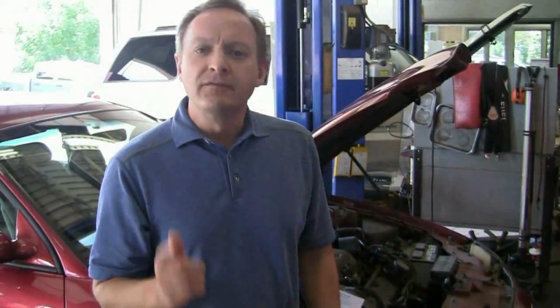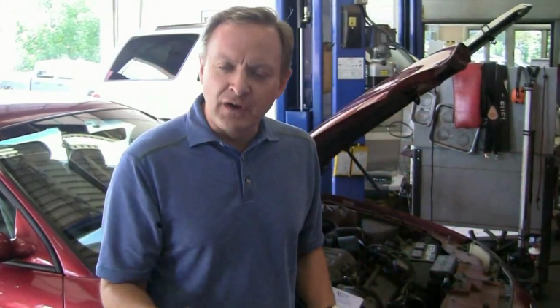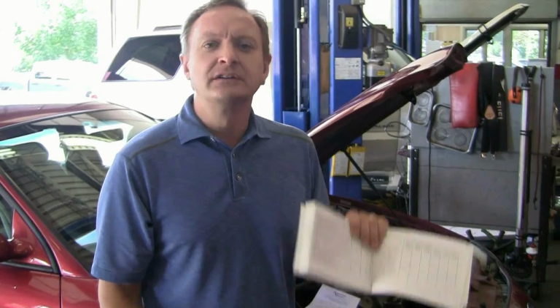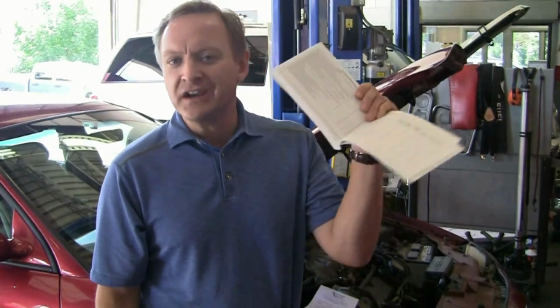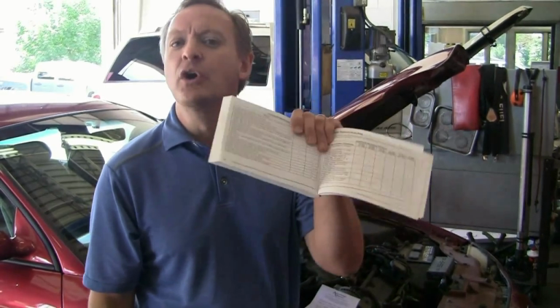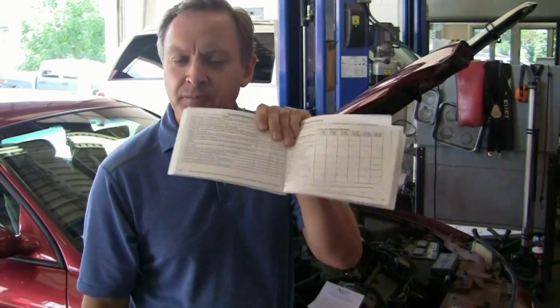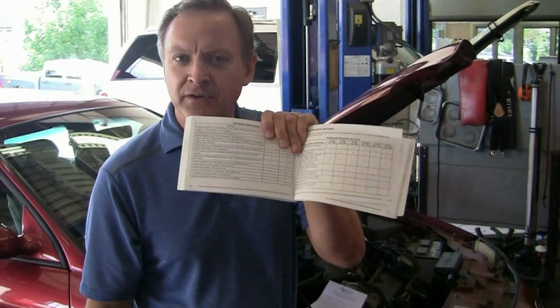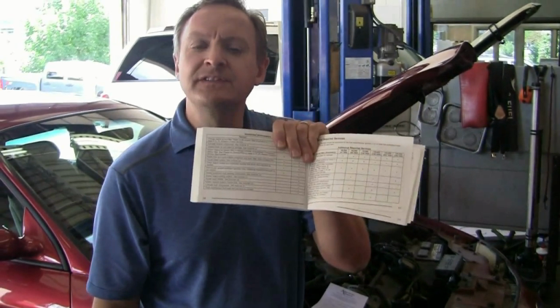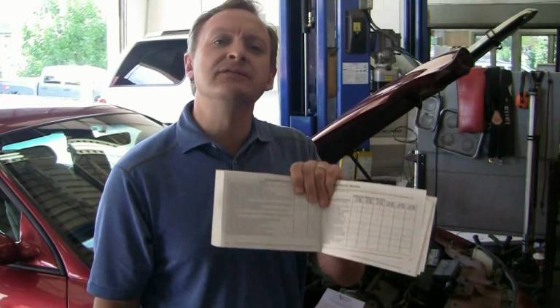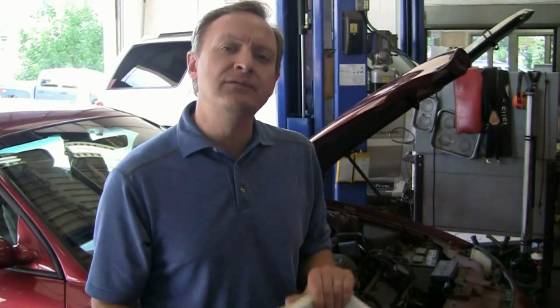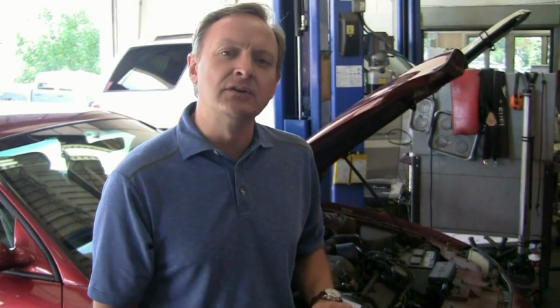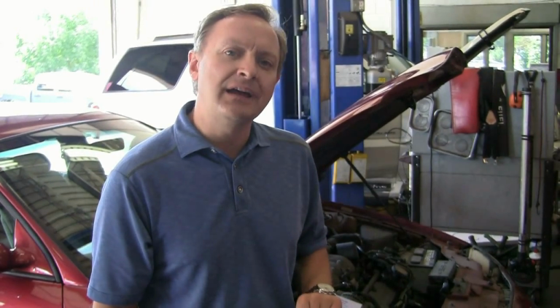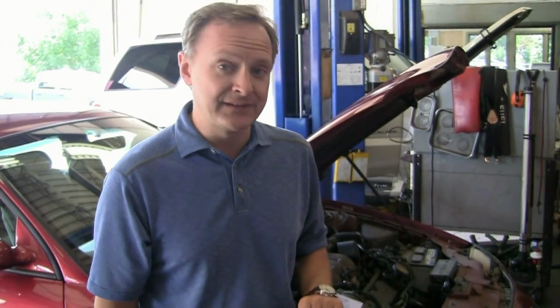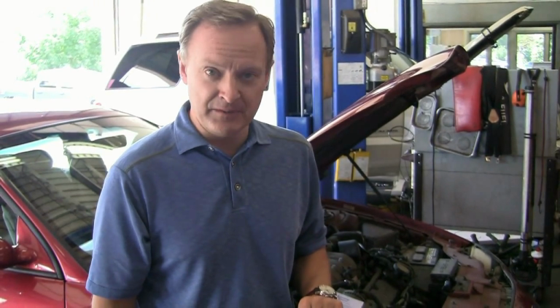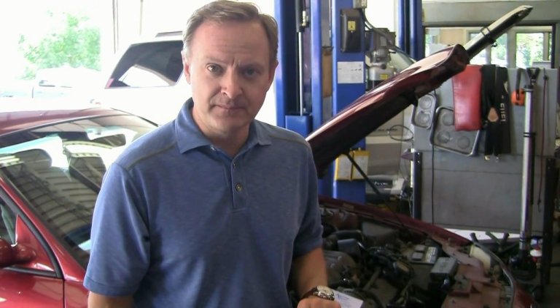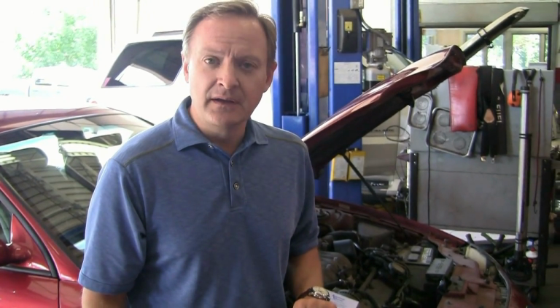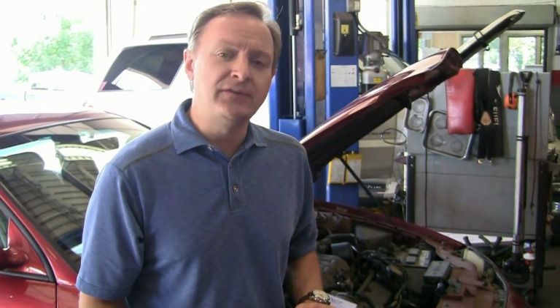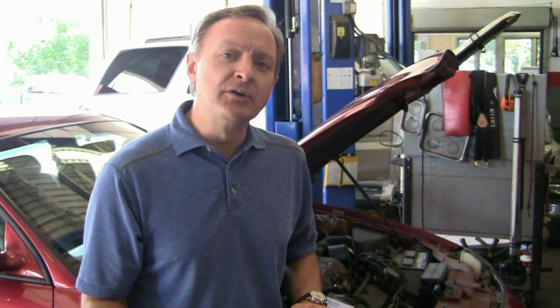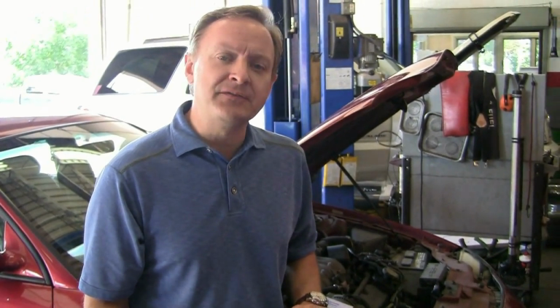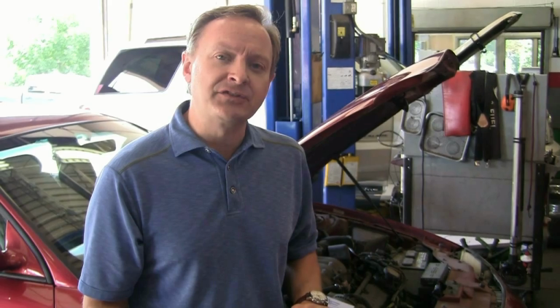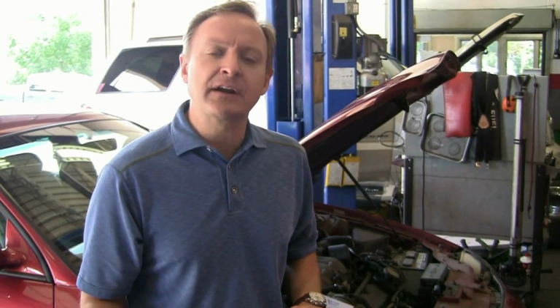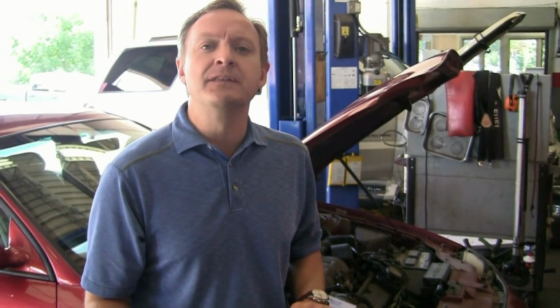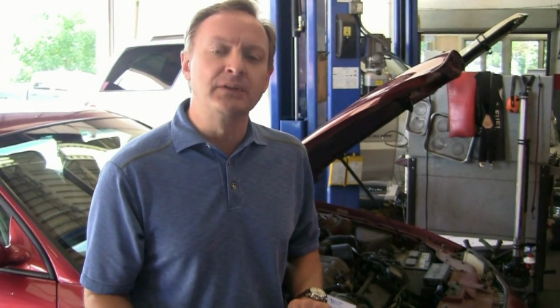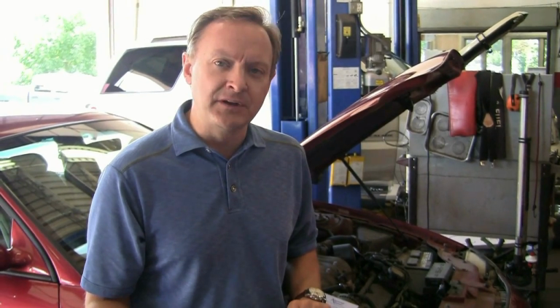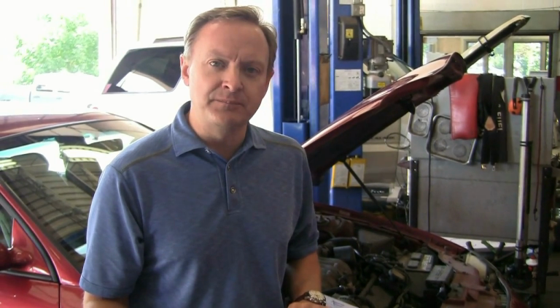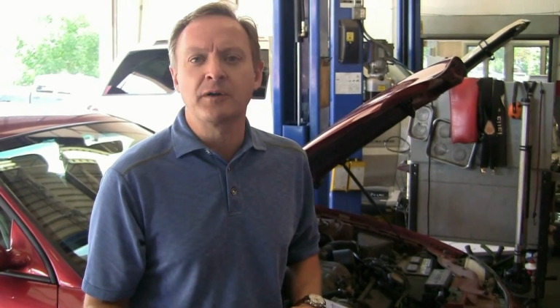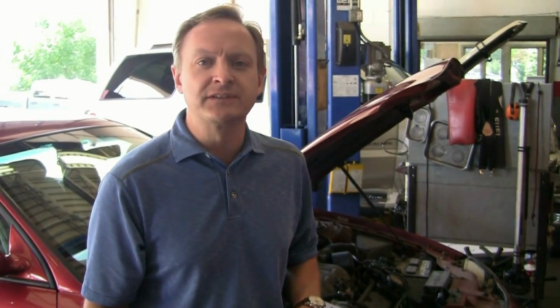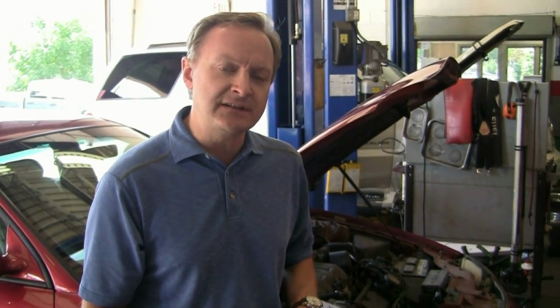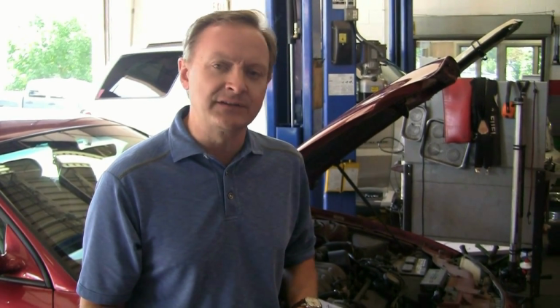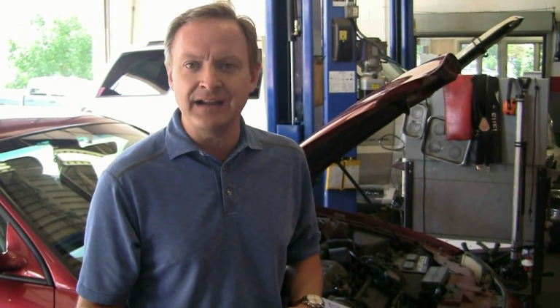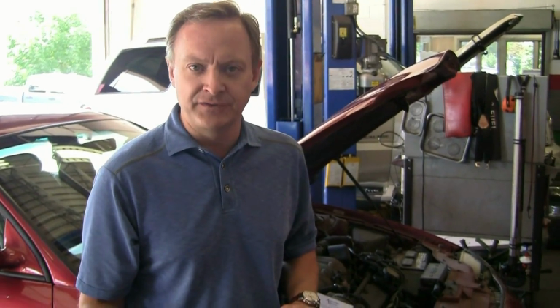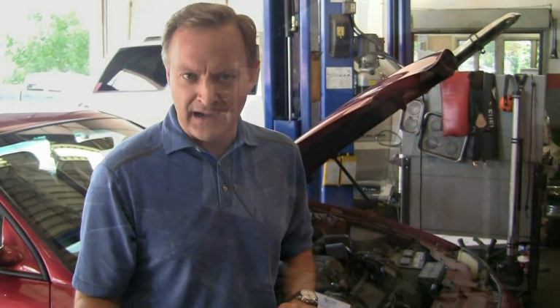First of all, check your owner's manual to see if your vehicle has a timing belt. You'll find that most manufacturers recommend replacement somewhere between 60,000 and 80,000 miles.